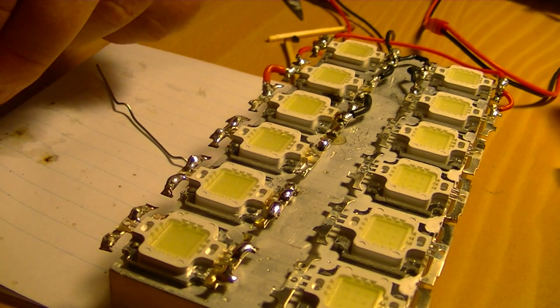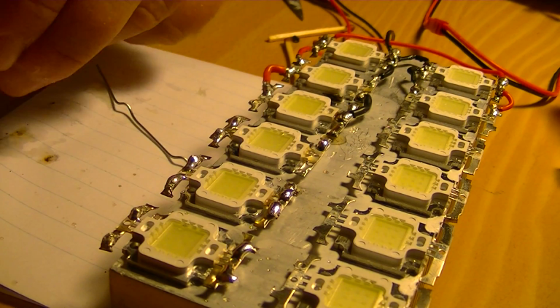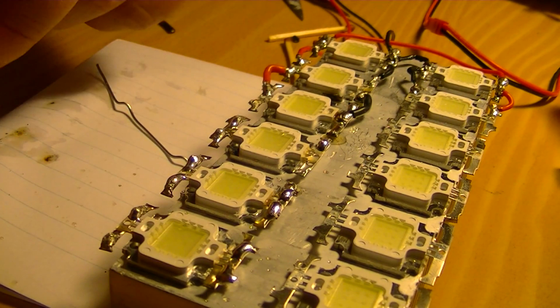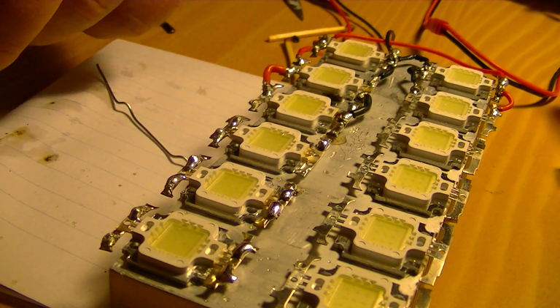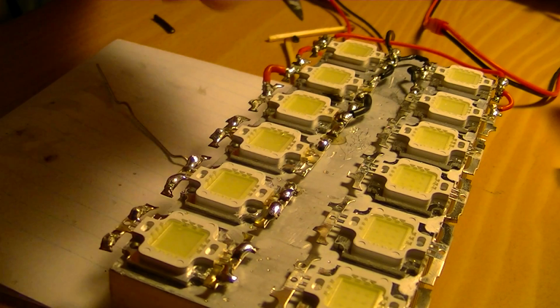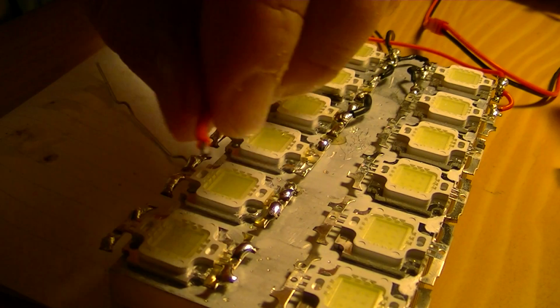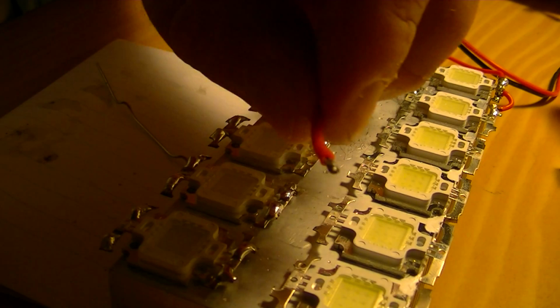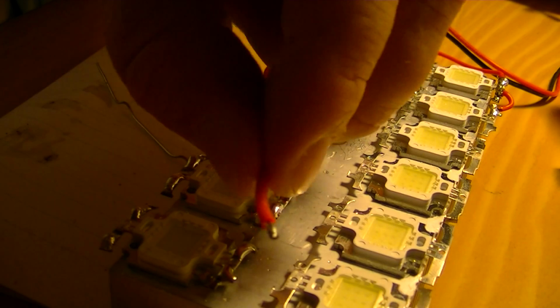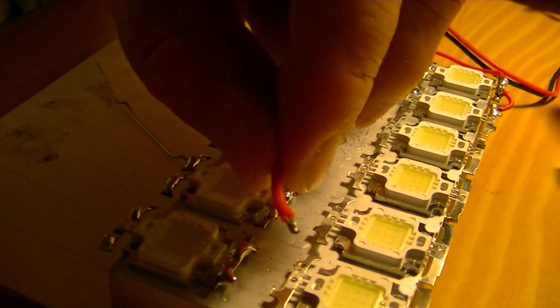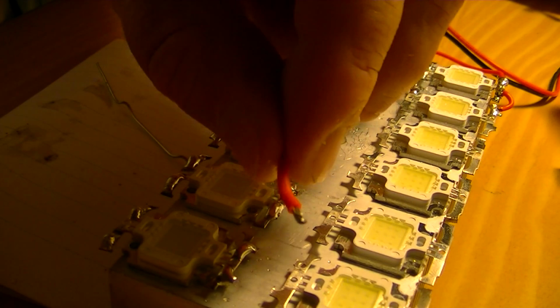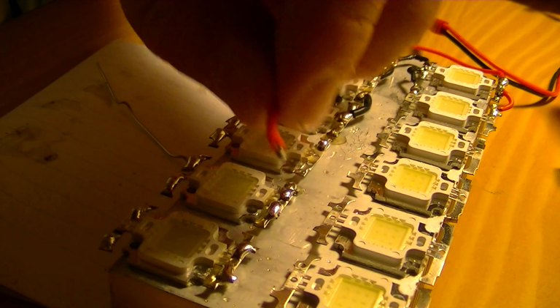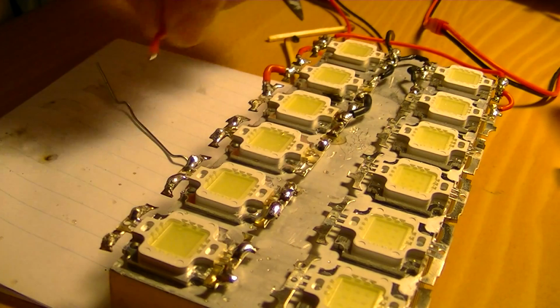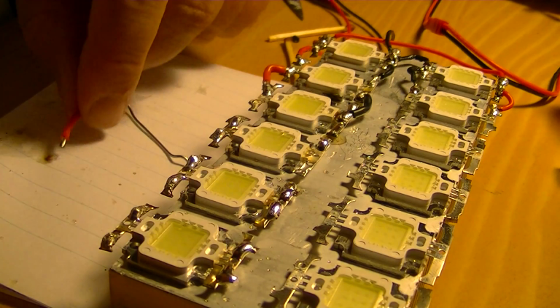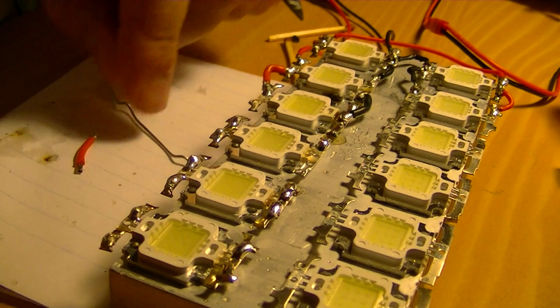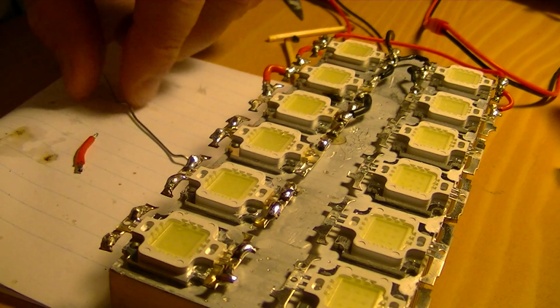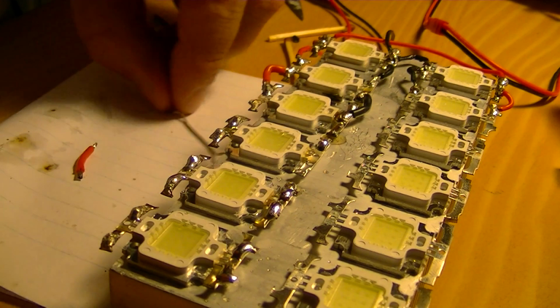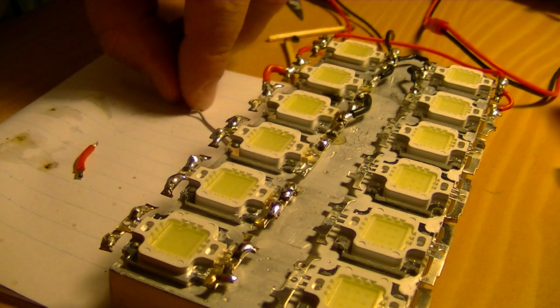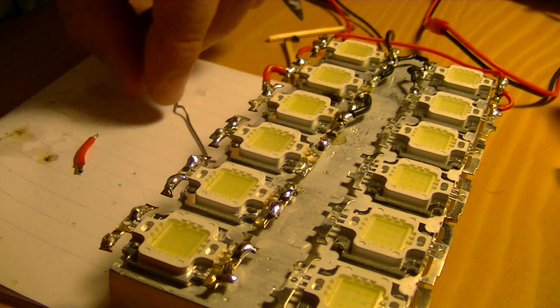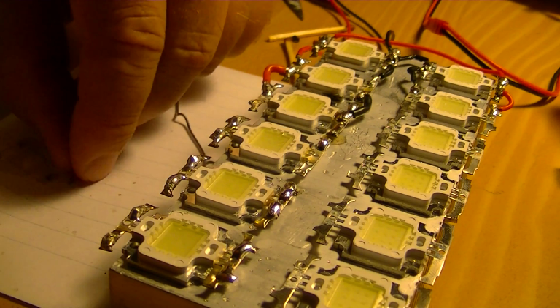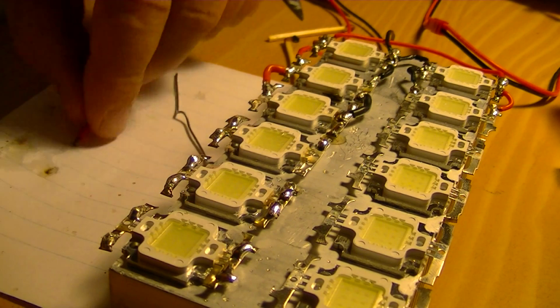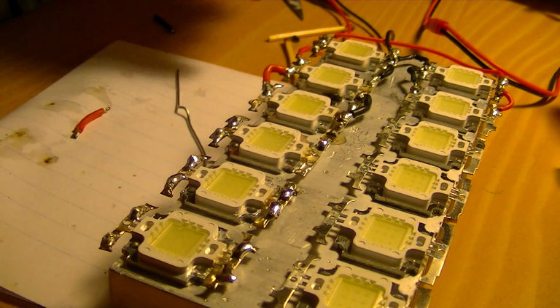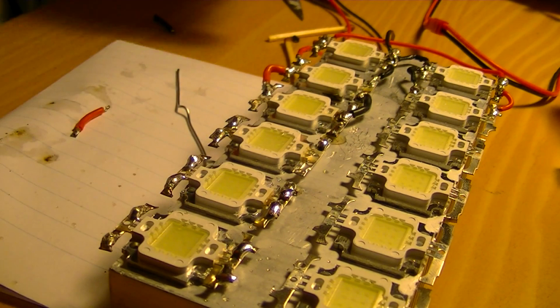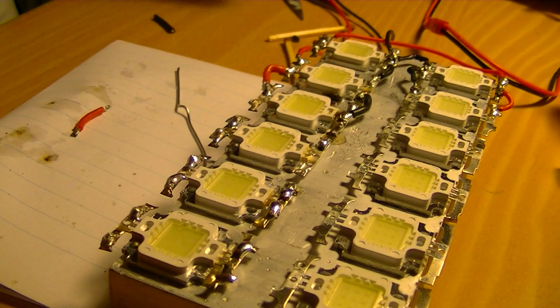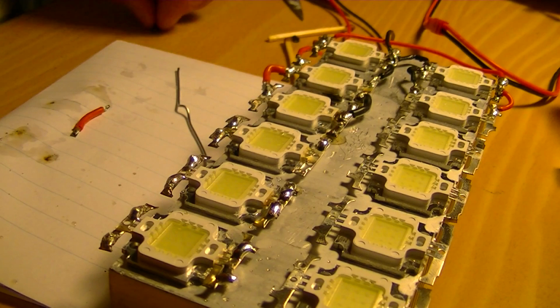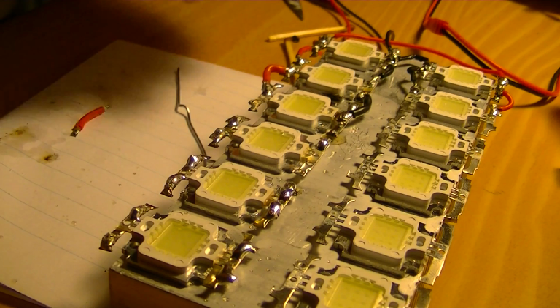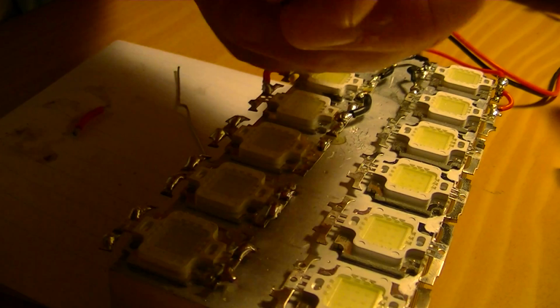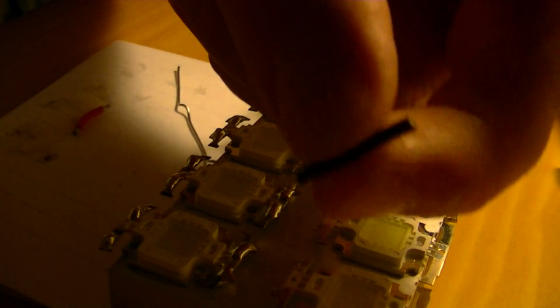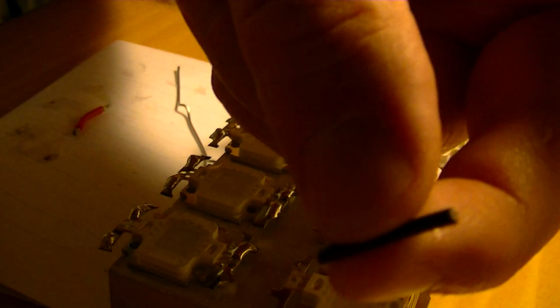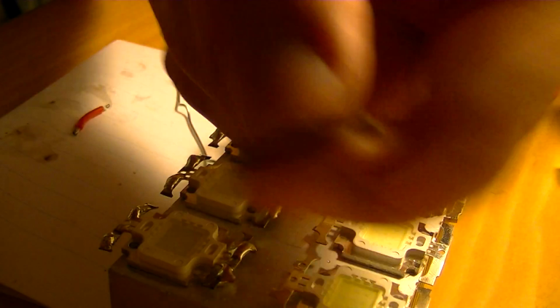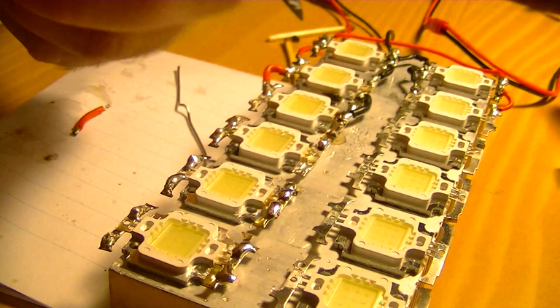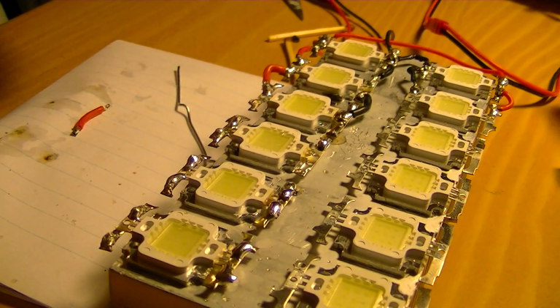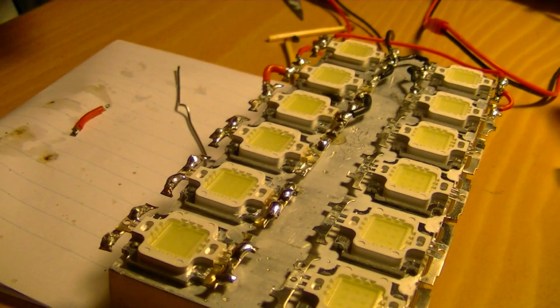I like to put a bit of flux on the tips and put some solder. I have one more here and I will get ready.